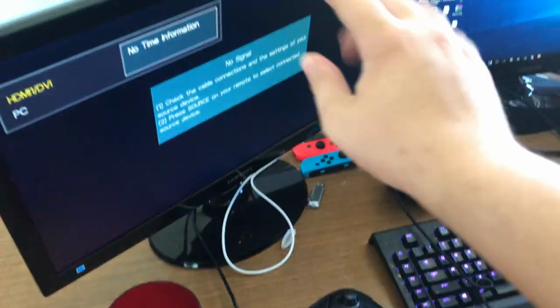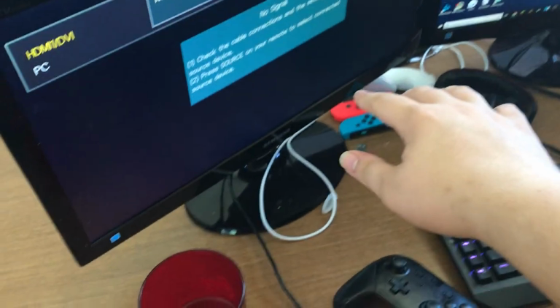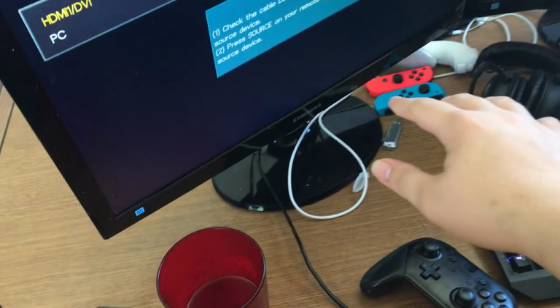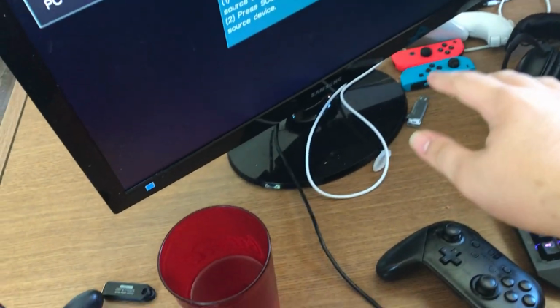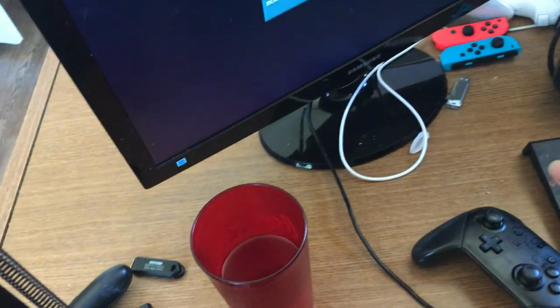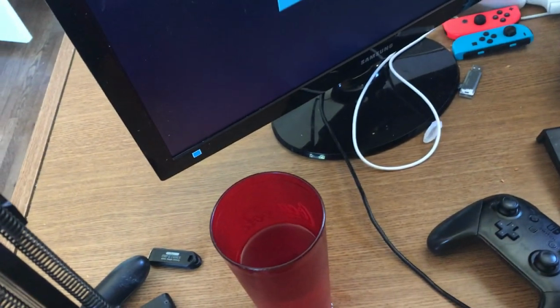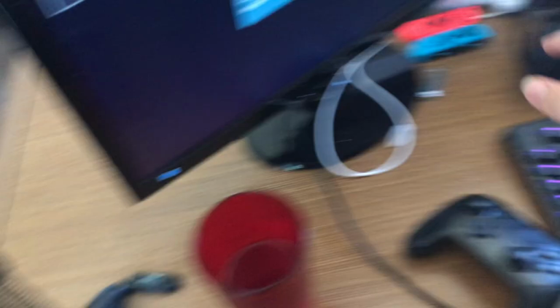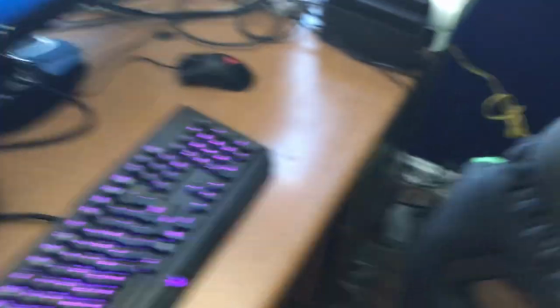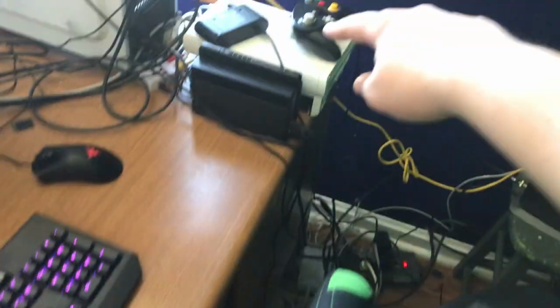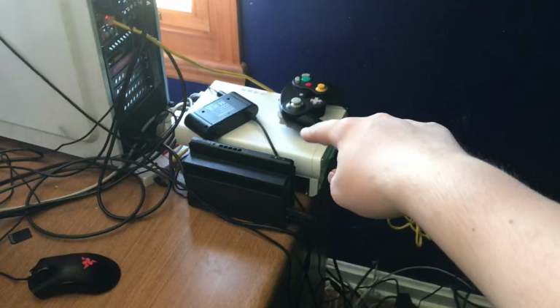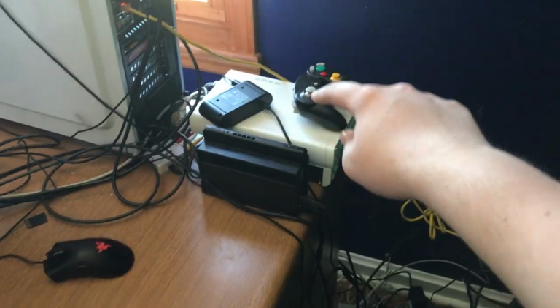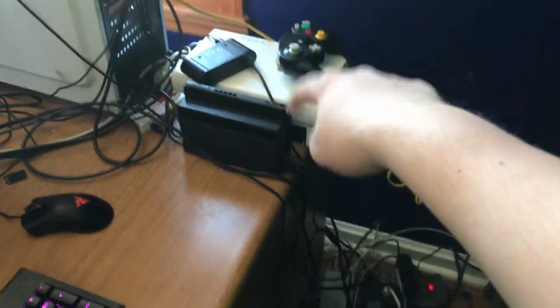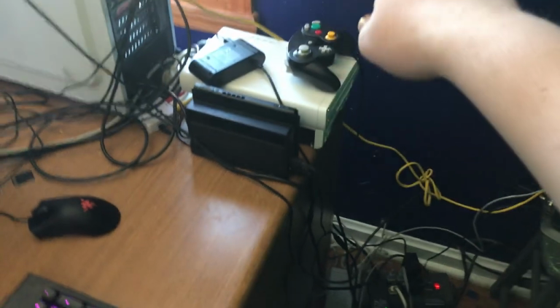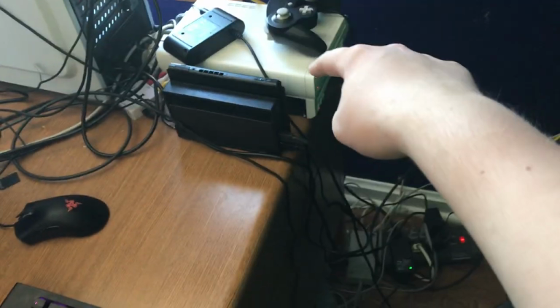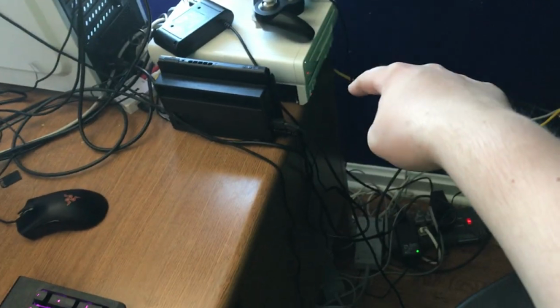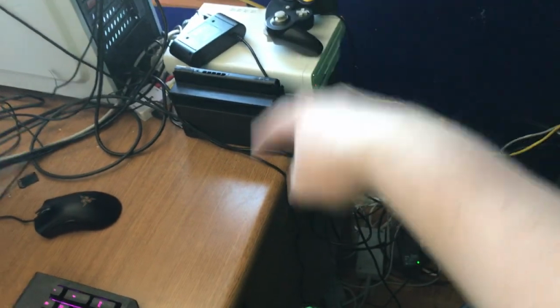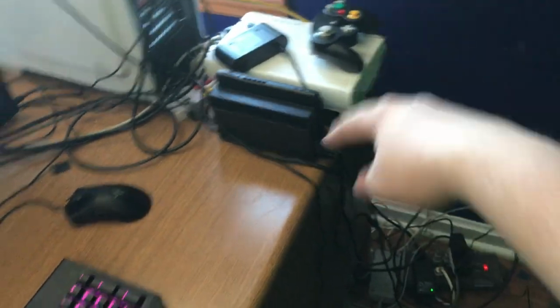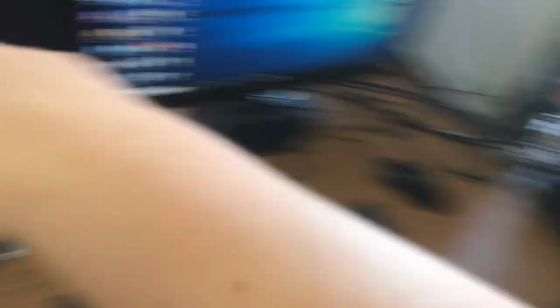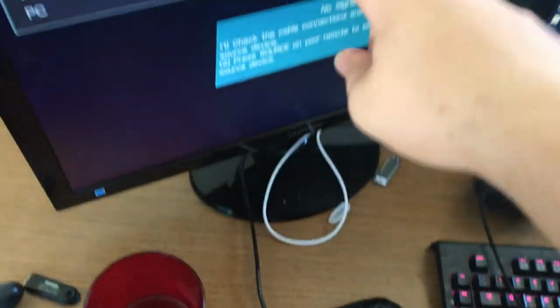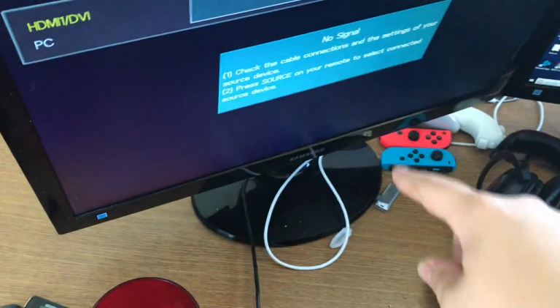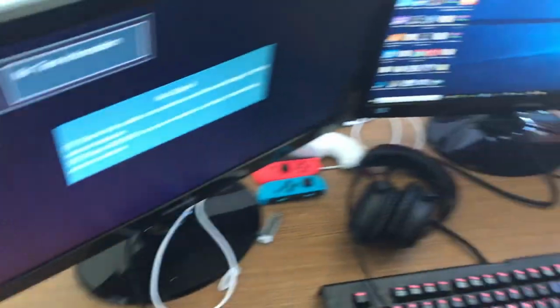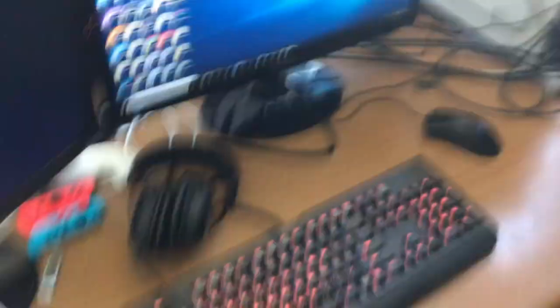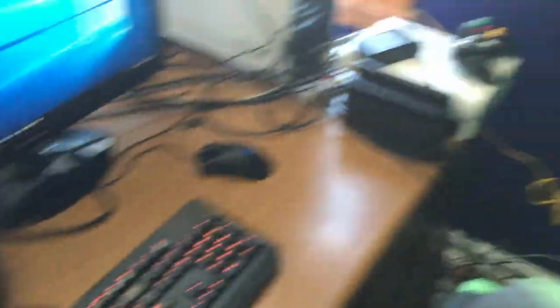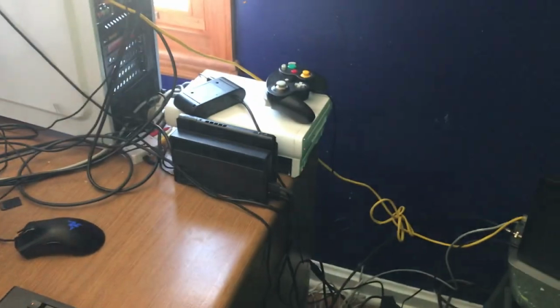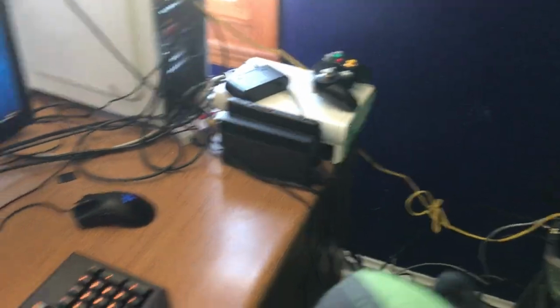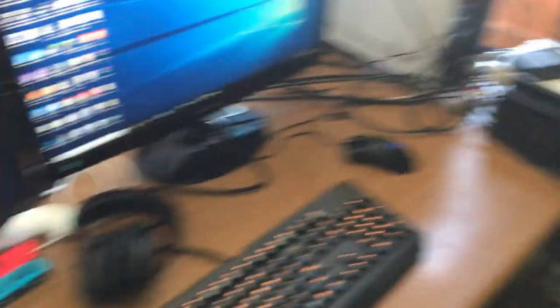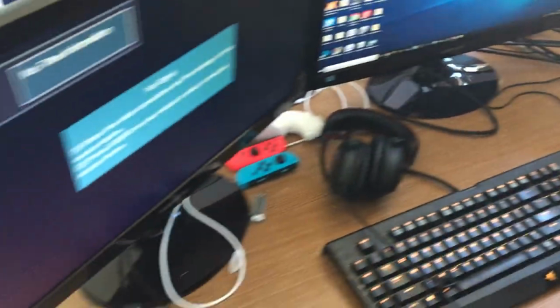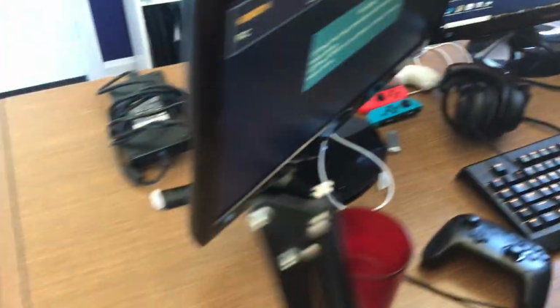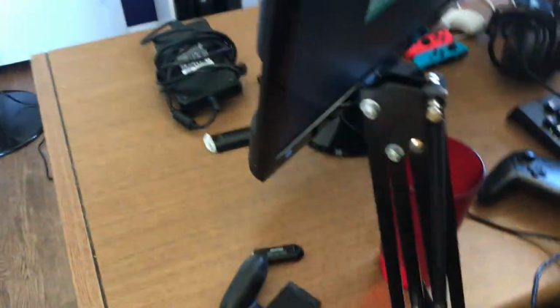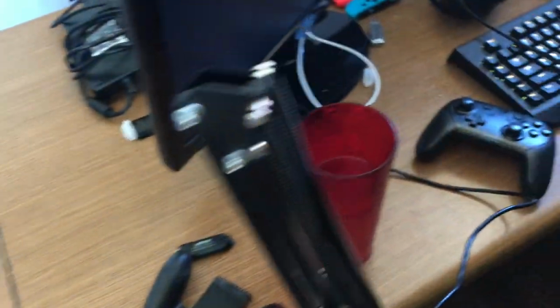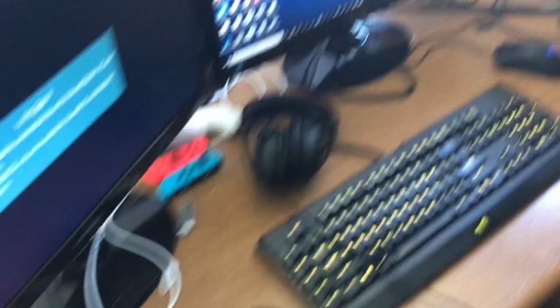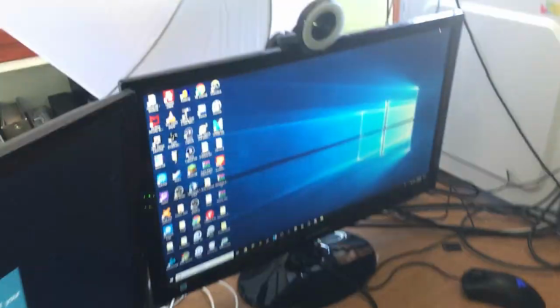Whenever you come around here you'll see this monitor. I use this monitor for my Switch, which is right there. I use it to record my Switch, my Wii U, and my Wii. This monitor does all three of those — all I have to do is change one wire and then it's all good and set up.